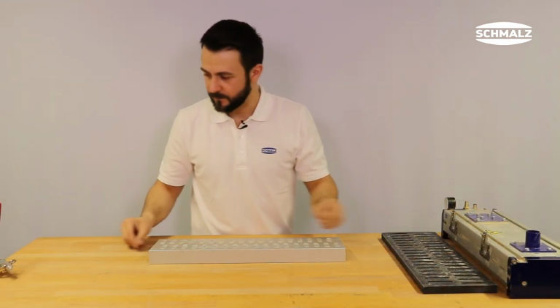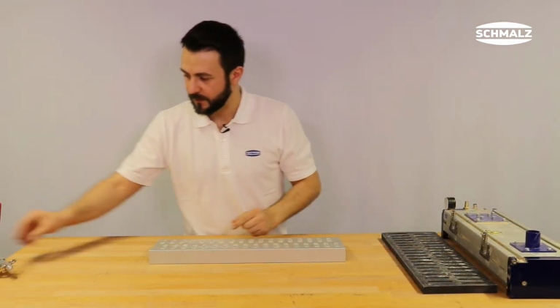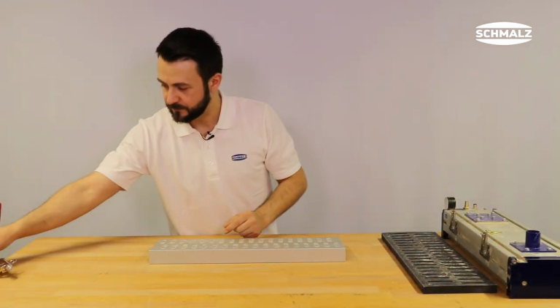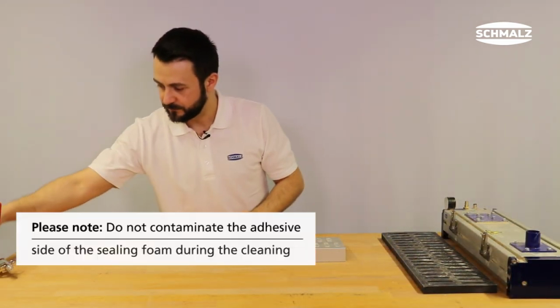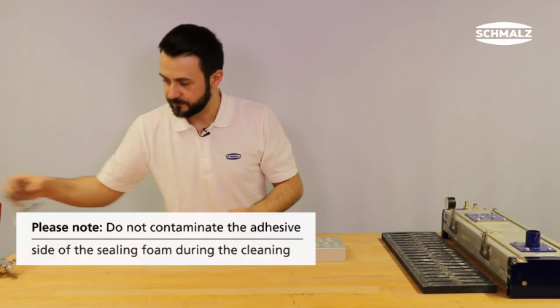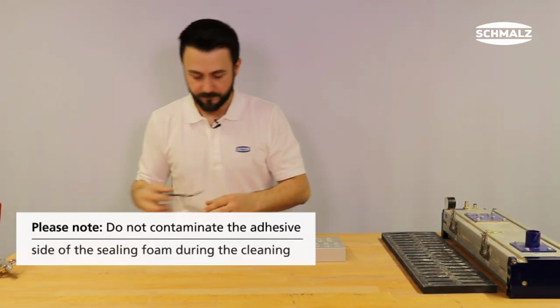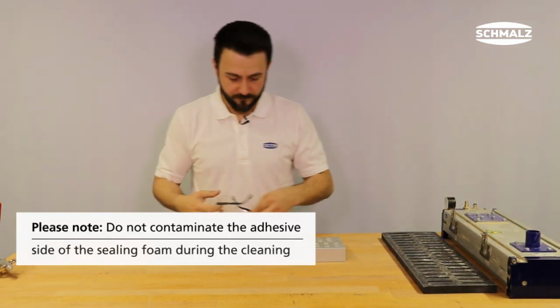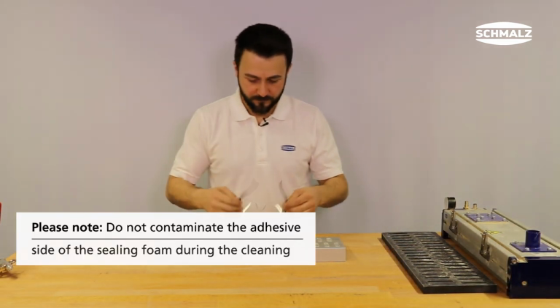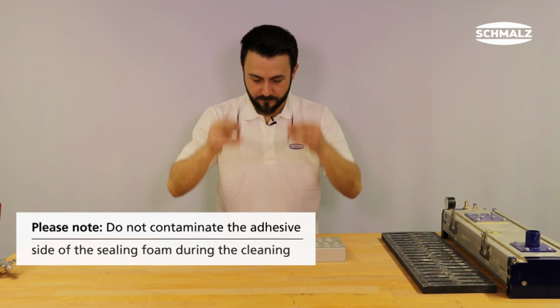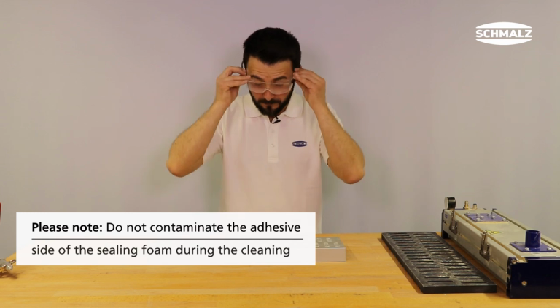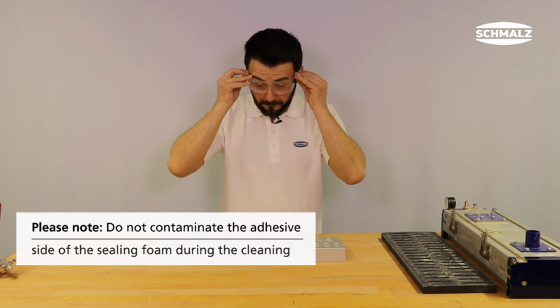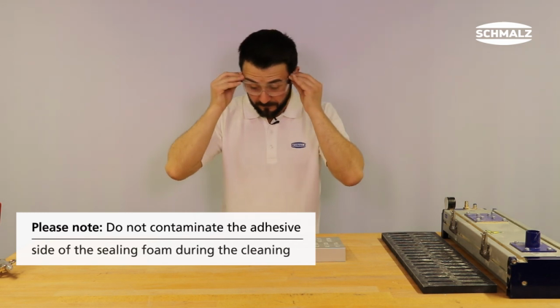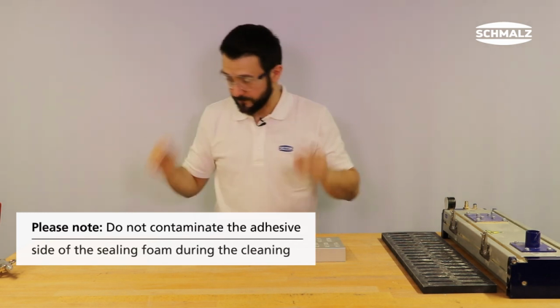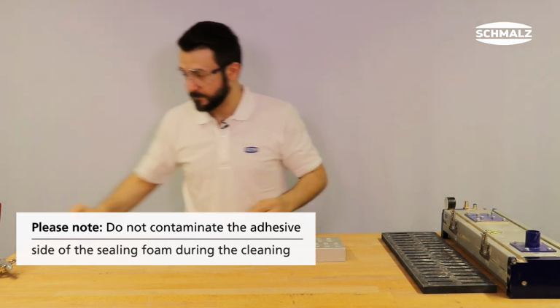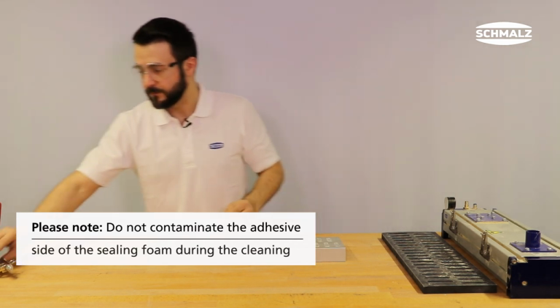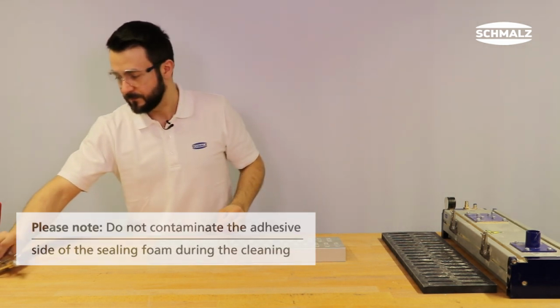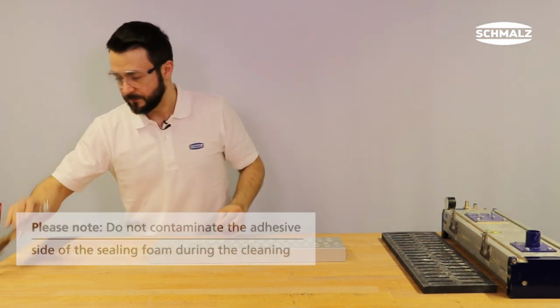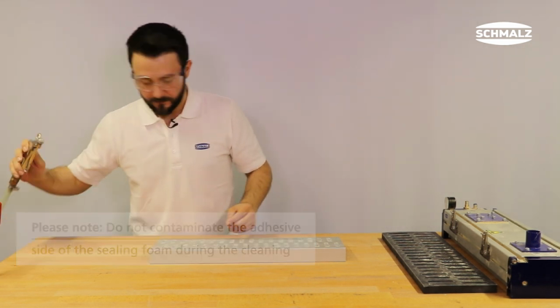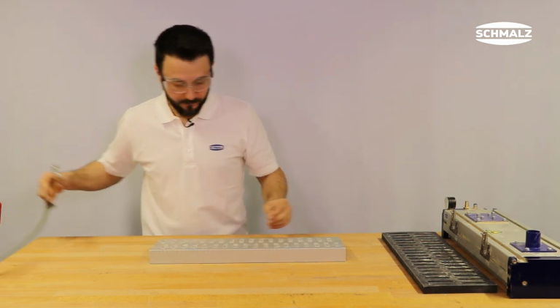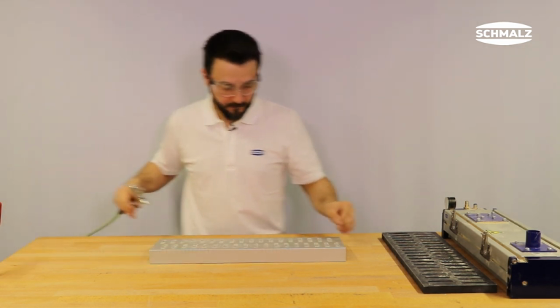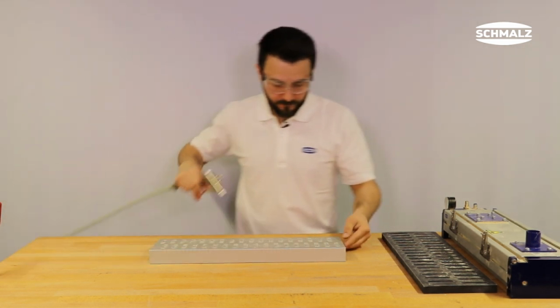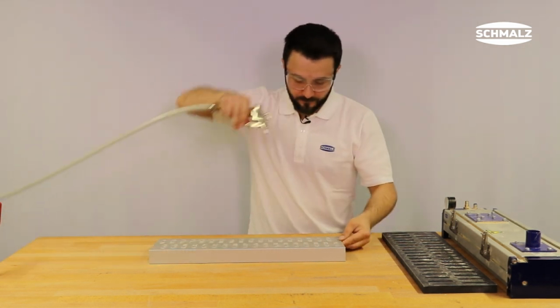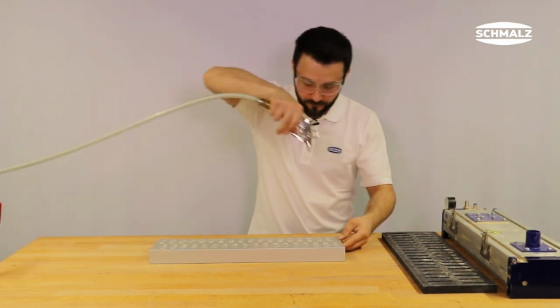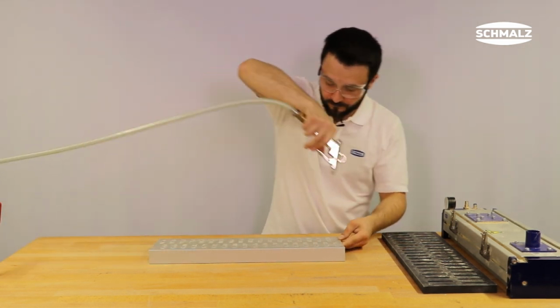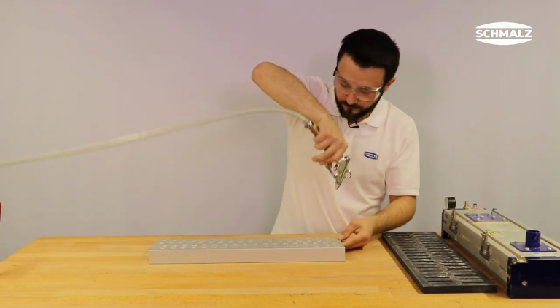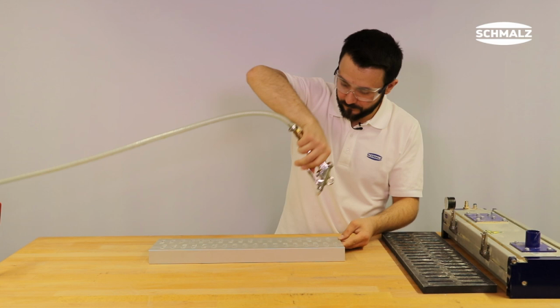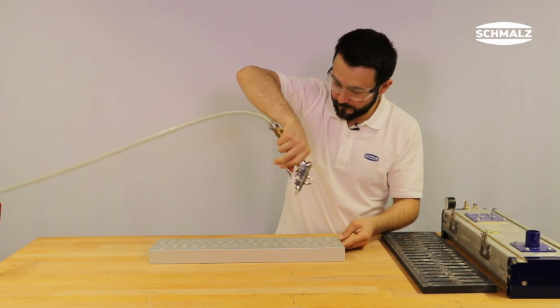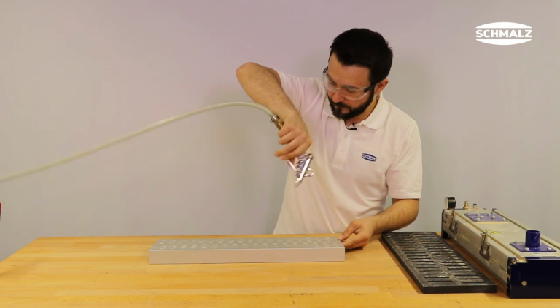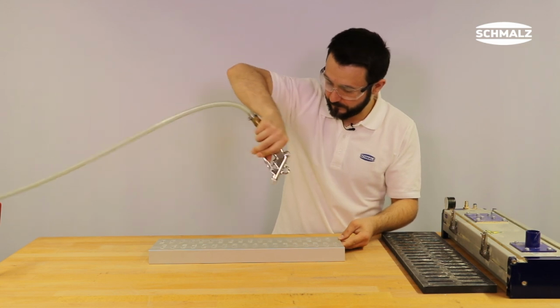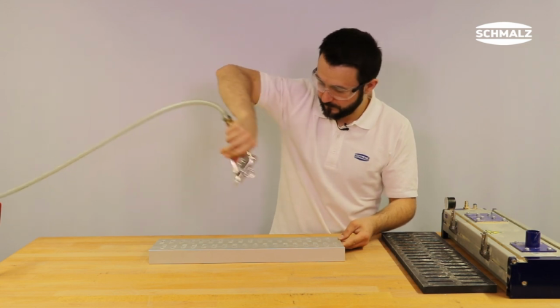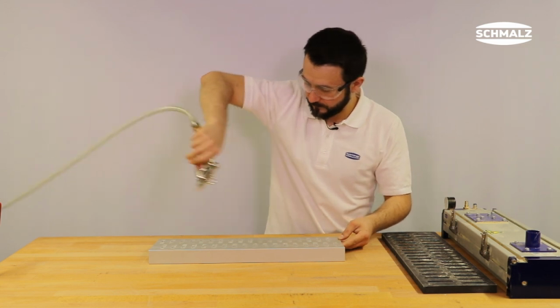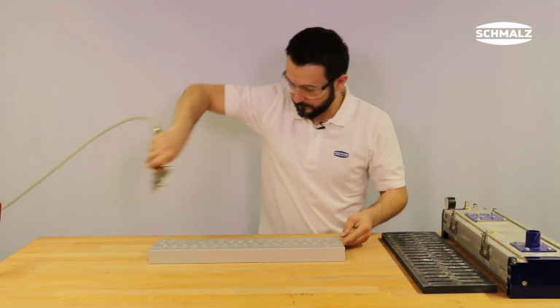The quick change profile can be blown off with compressed air as a single part without the sealing mat, or cleaned with a cleaner.